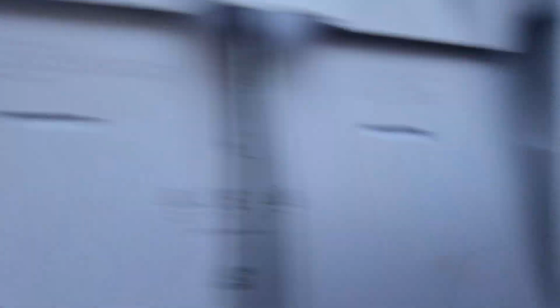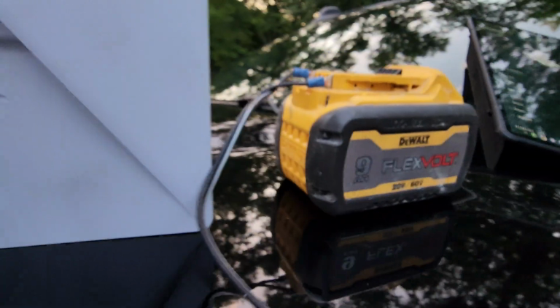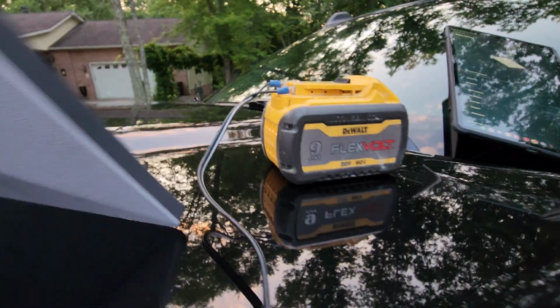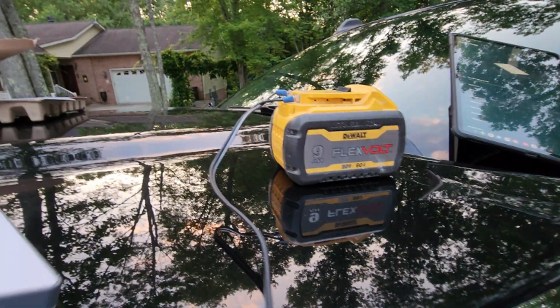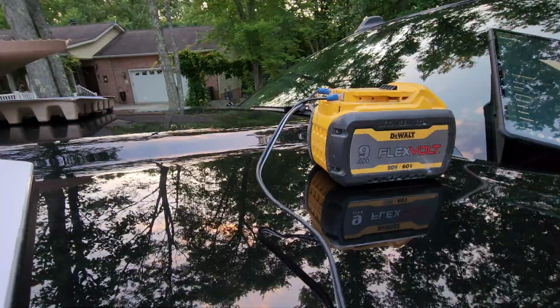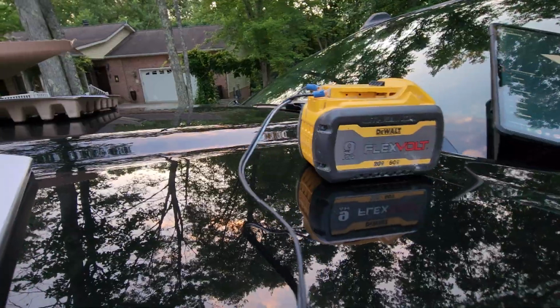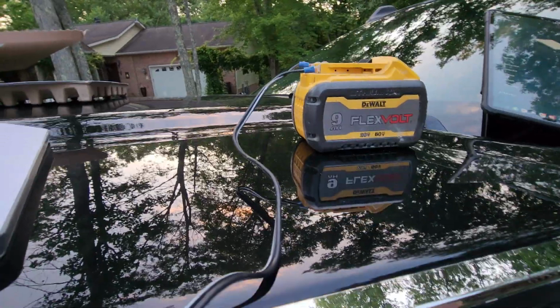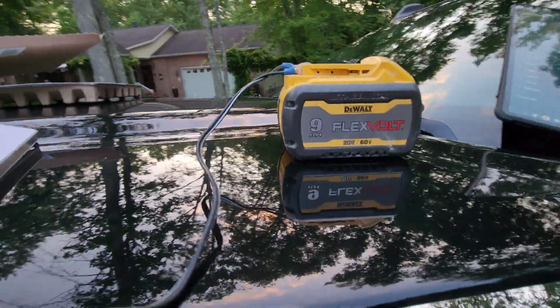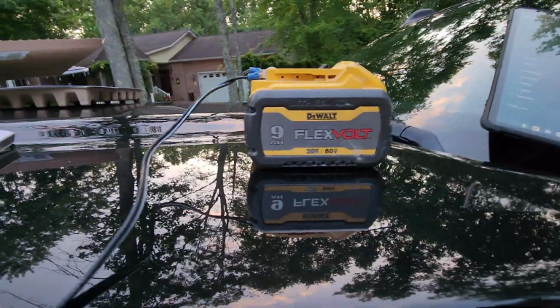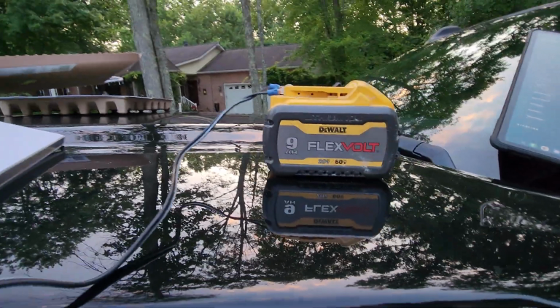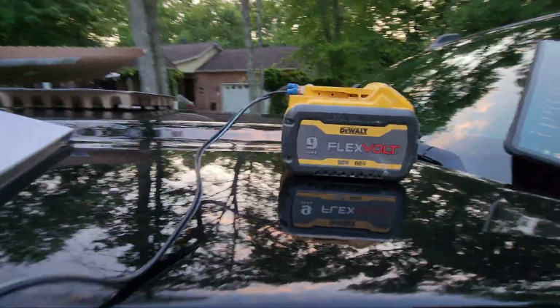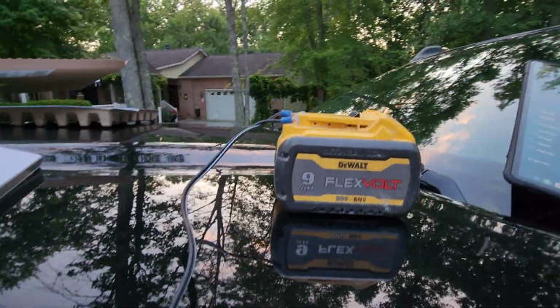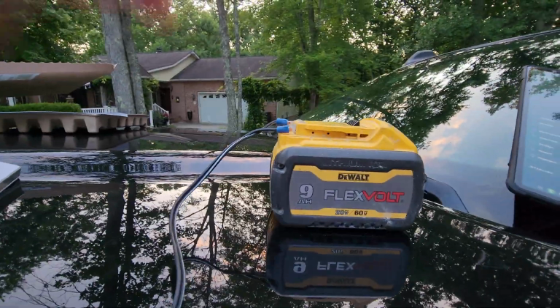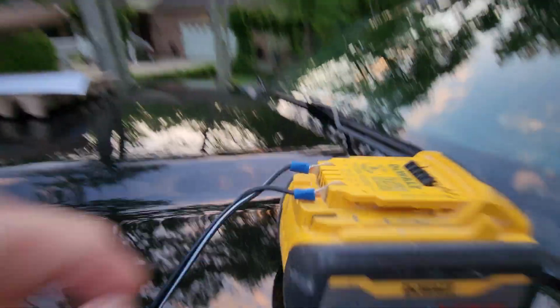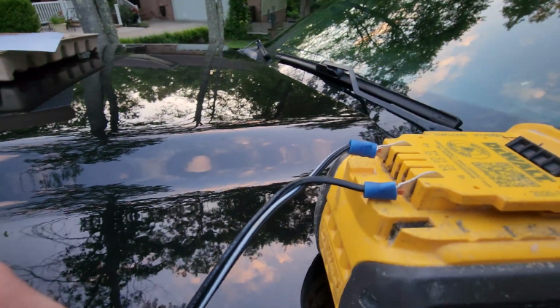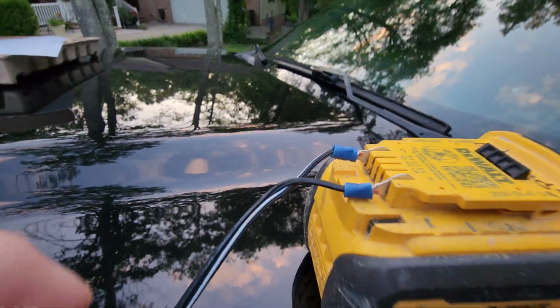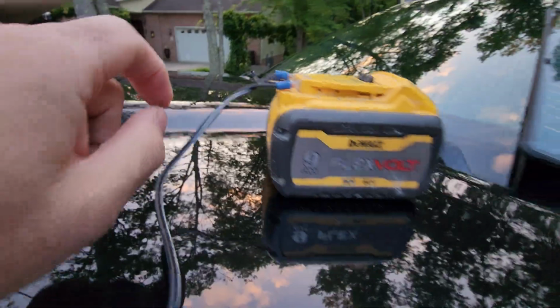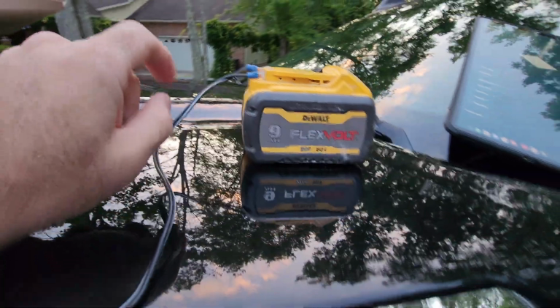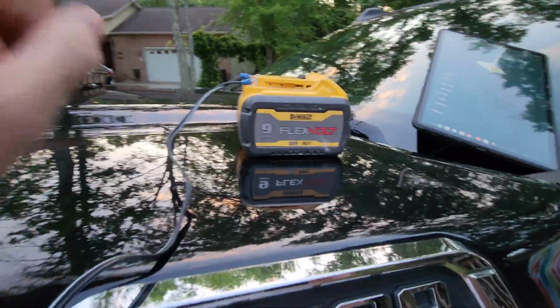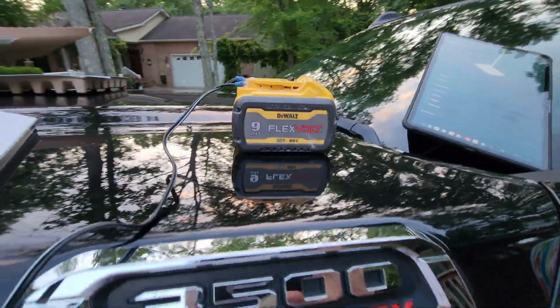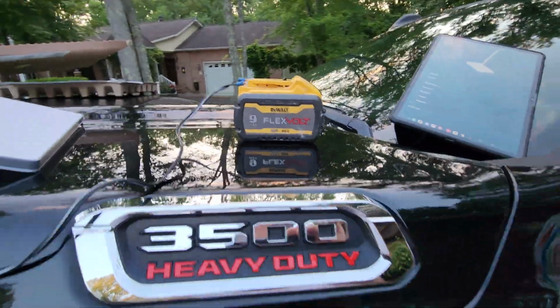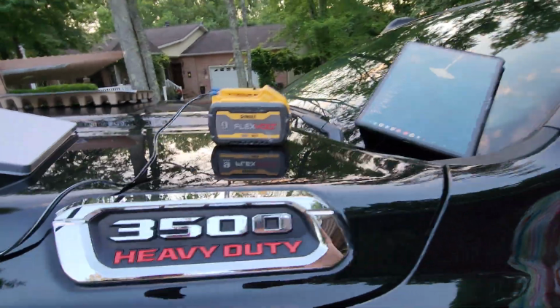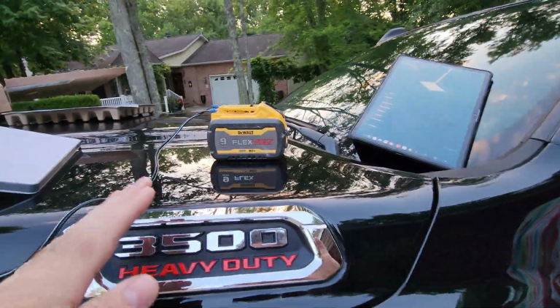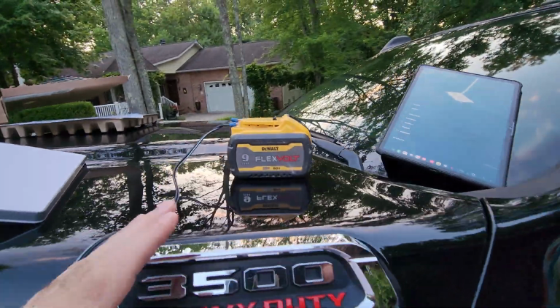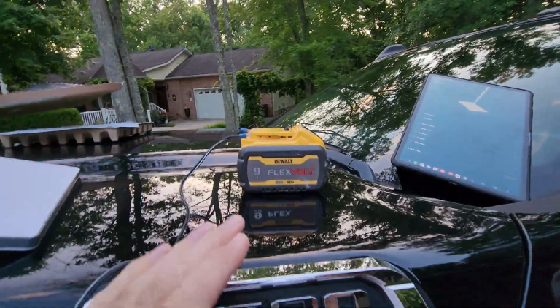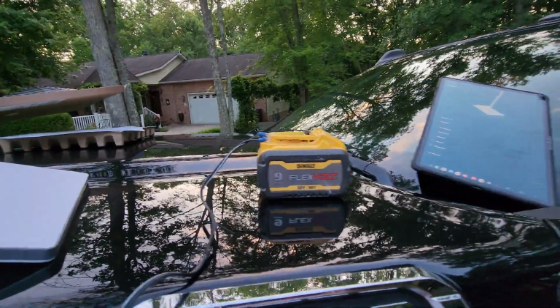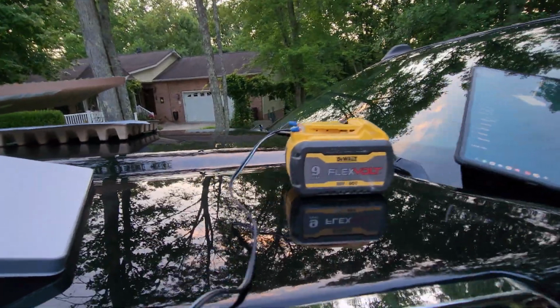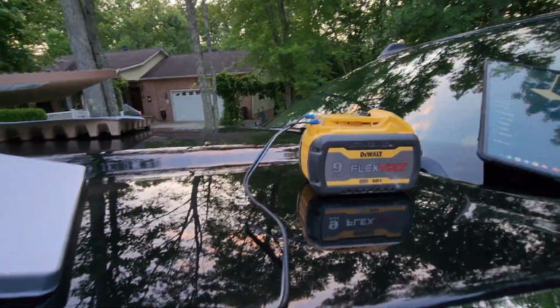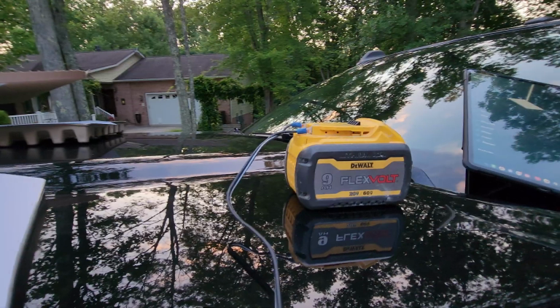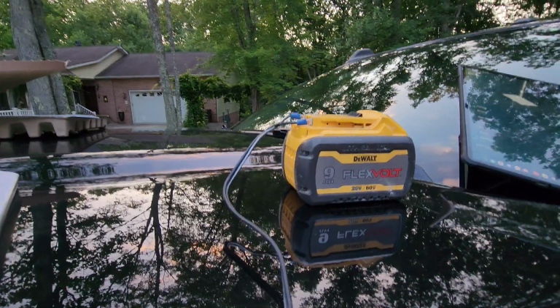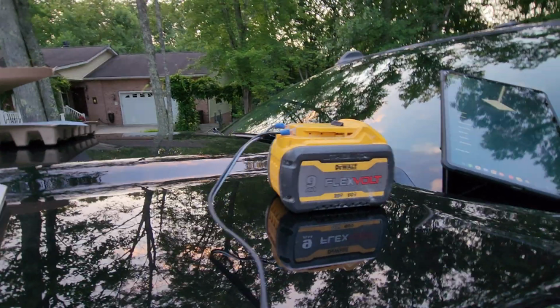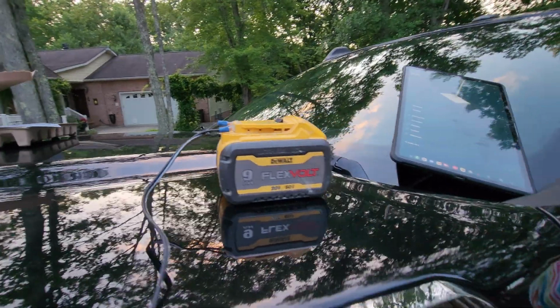As you can see, I'm using a 20-volt FlexVolt battery — it's running on 20 volts, not 60. If you don't know what you're doing, don't just try to copy me and burn up your new Starlink Mini.